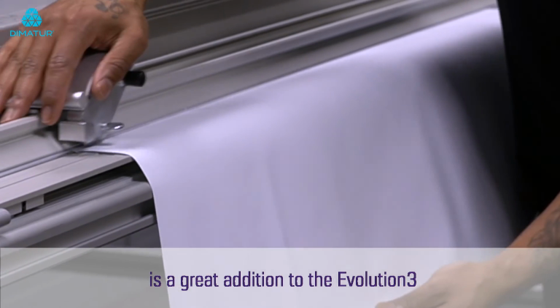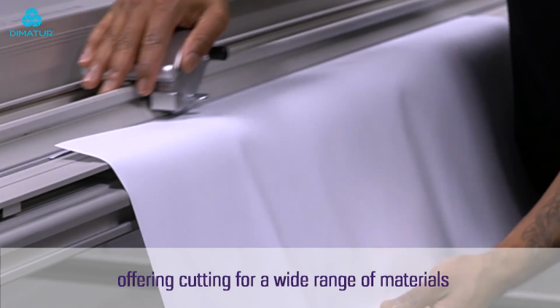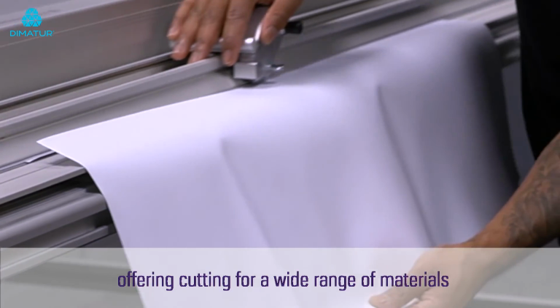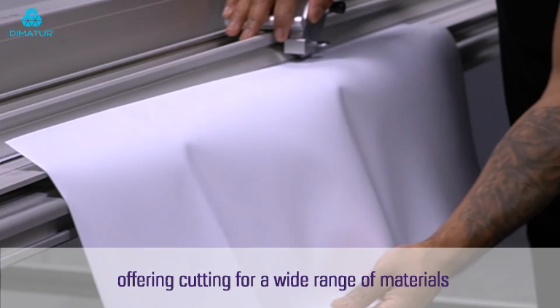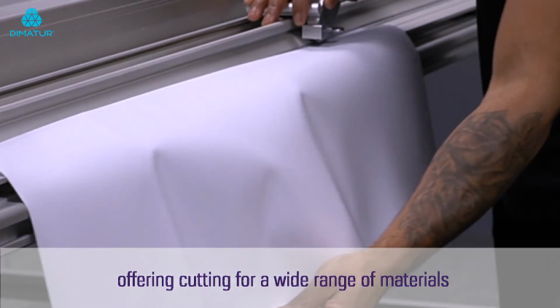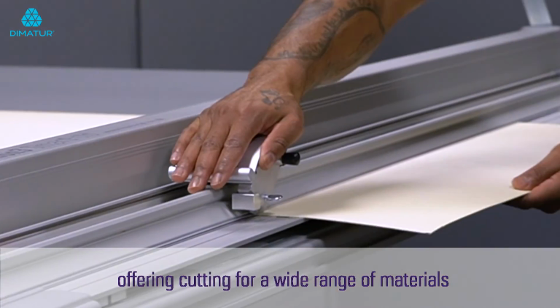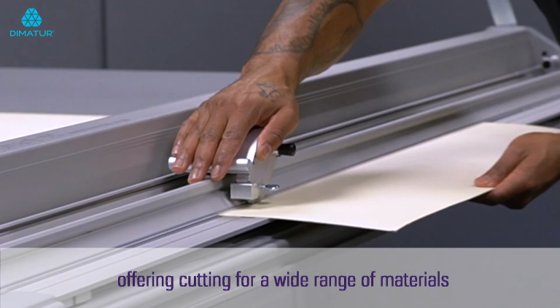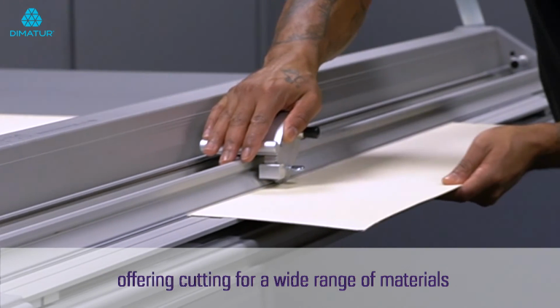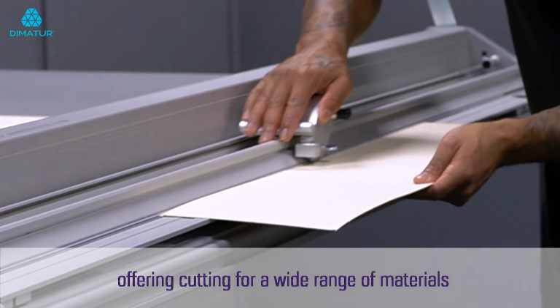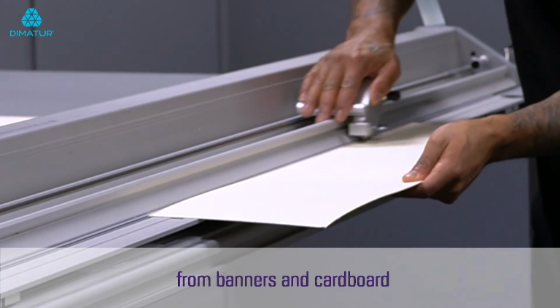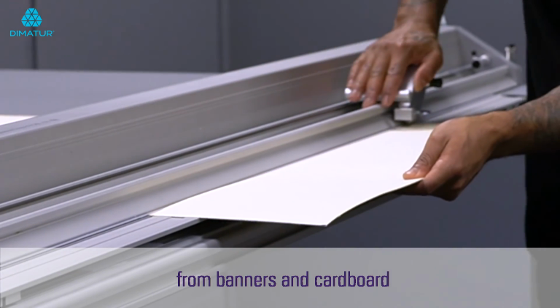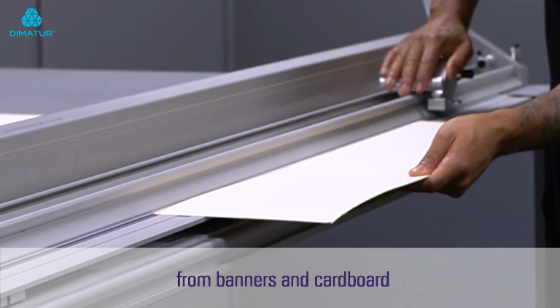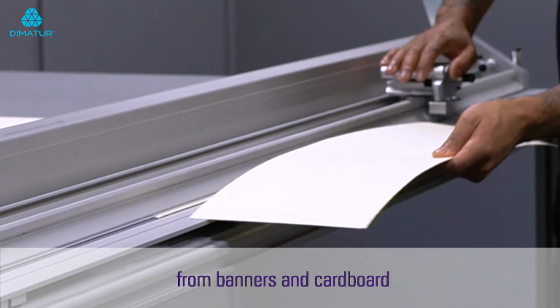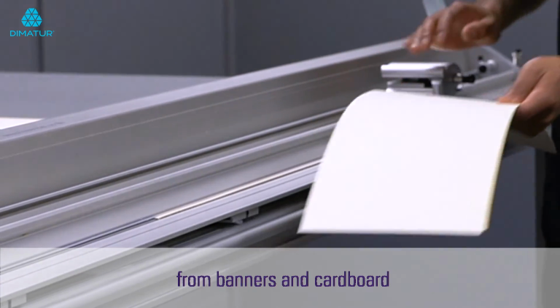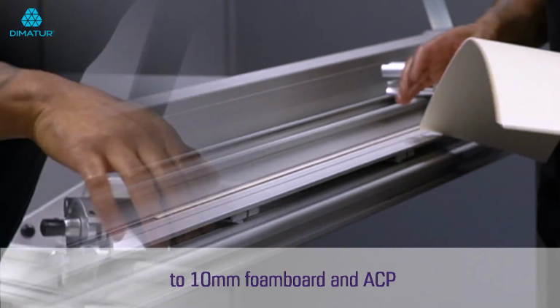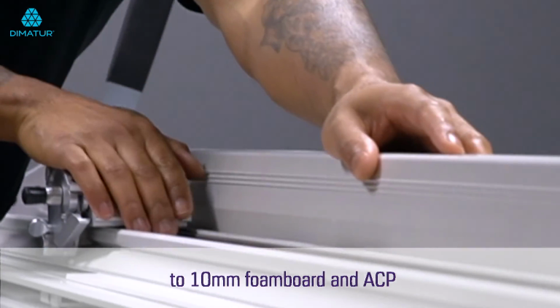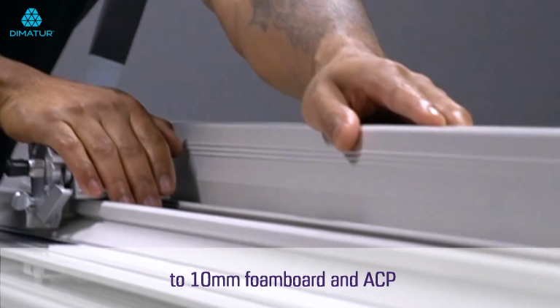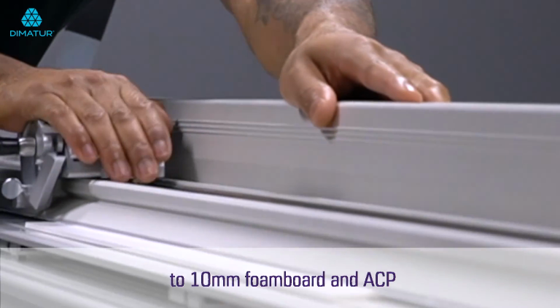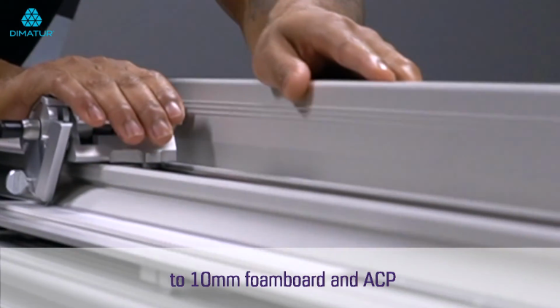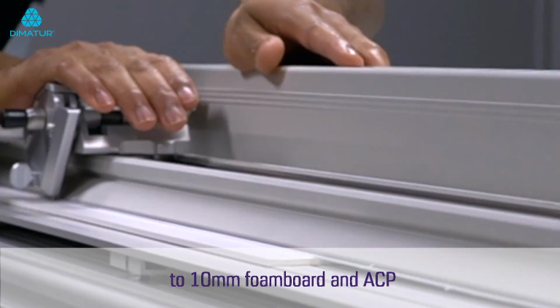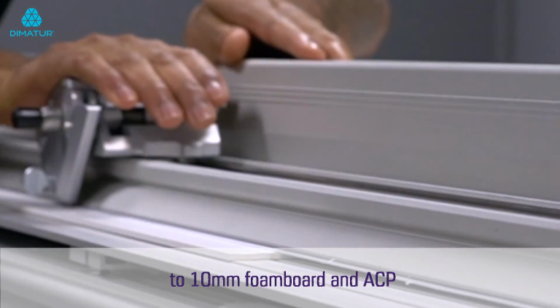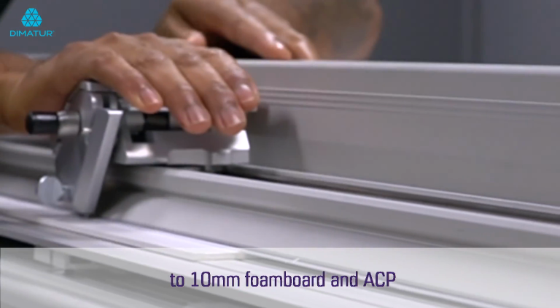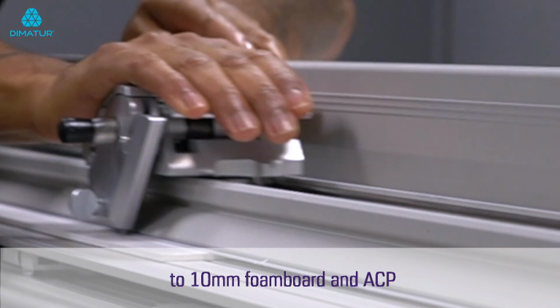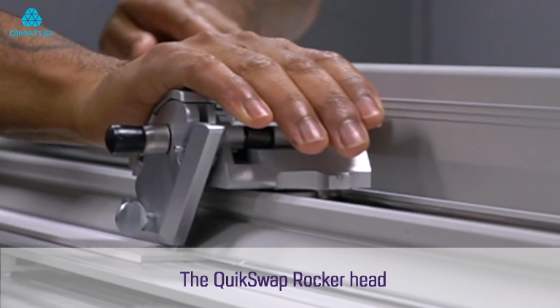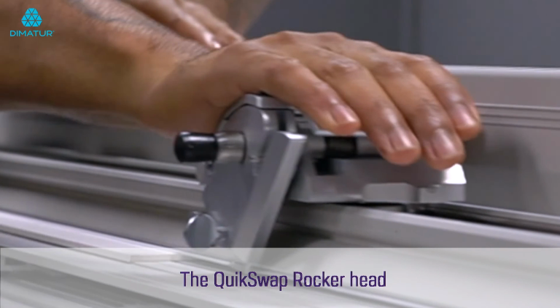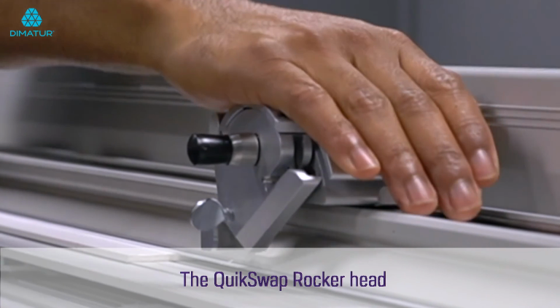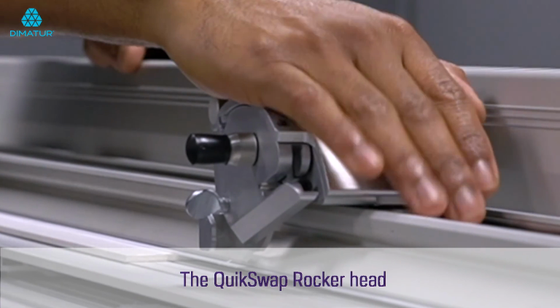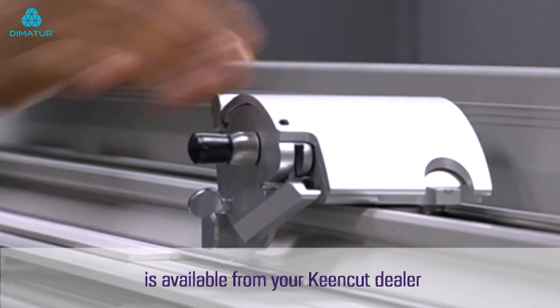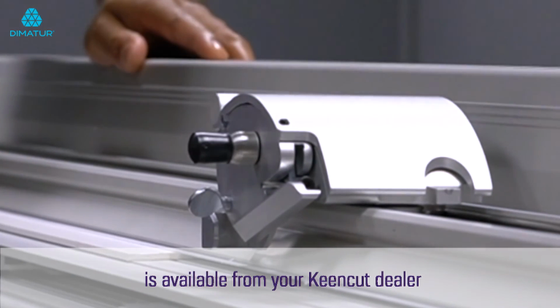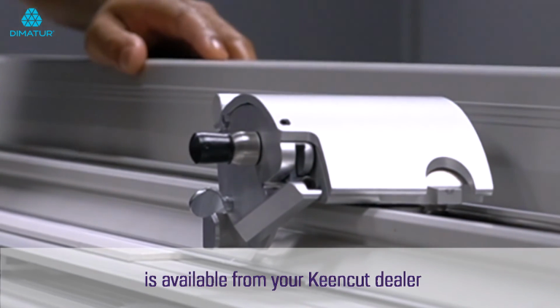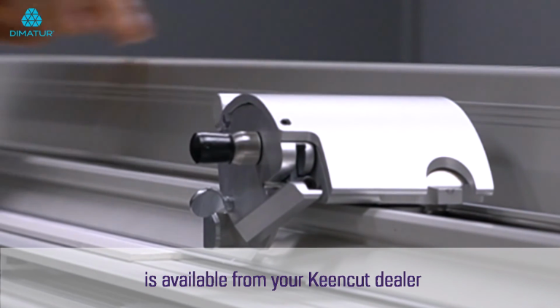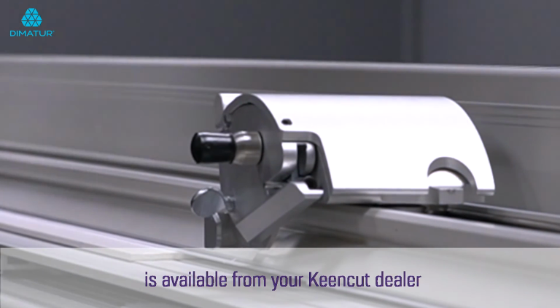The rocker head is a great addition to the Evolution 3, offering cutting for a wide range of materials from banners and cardboard to 10 millimeter foam board and ACP. The quick swap rocker head is available from your Keen Cut dealer.